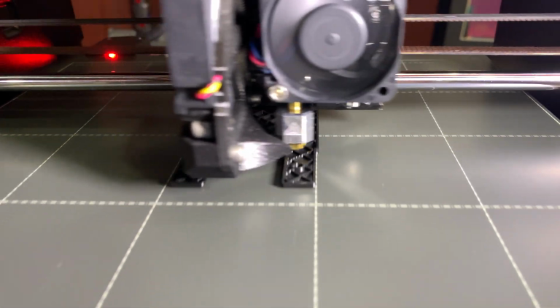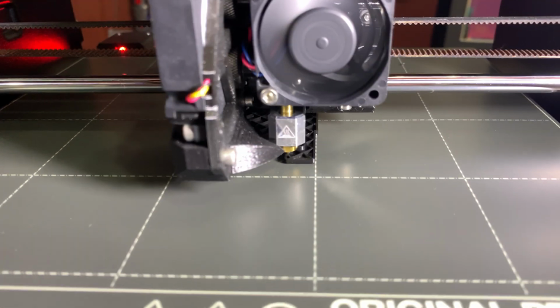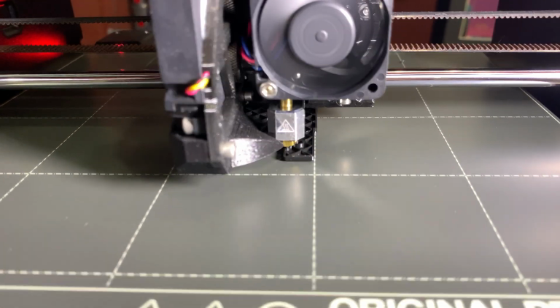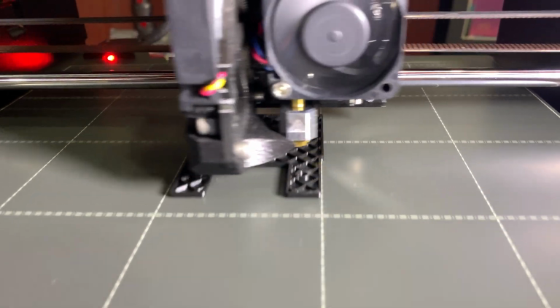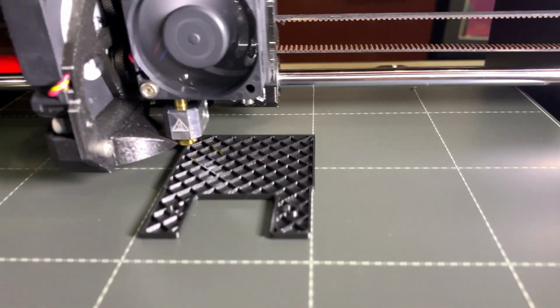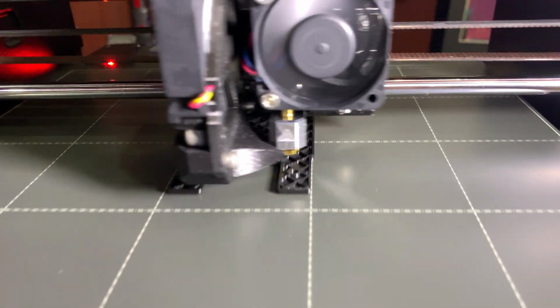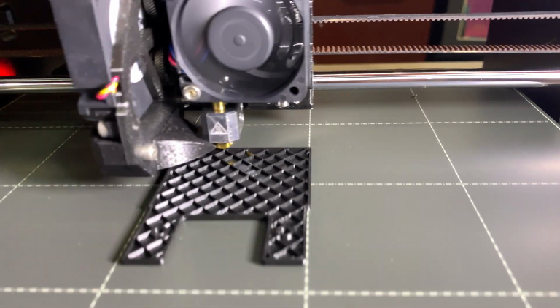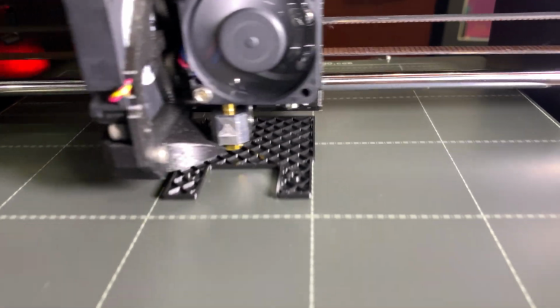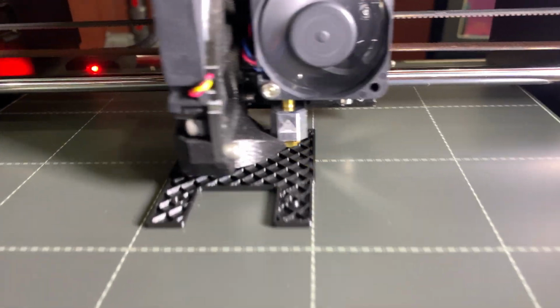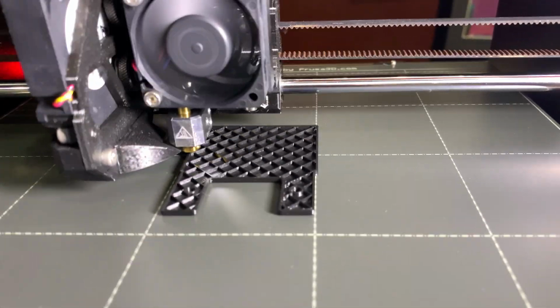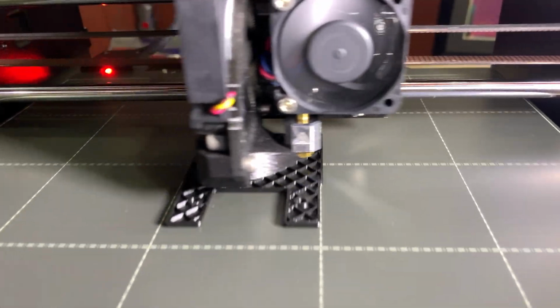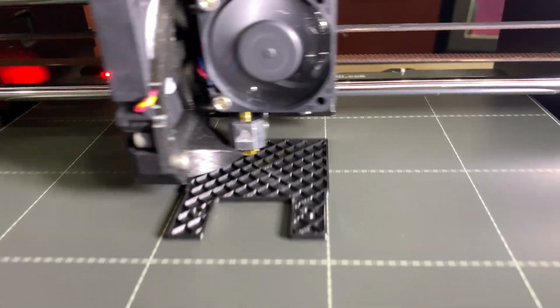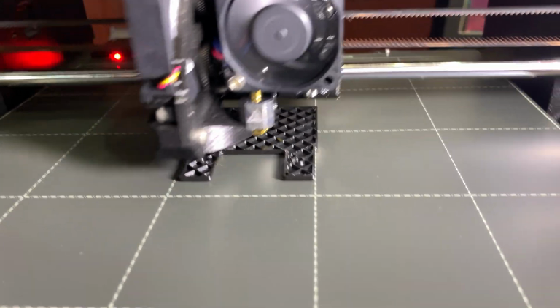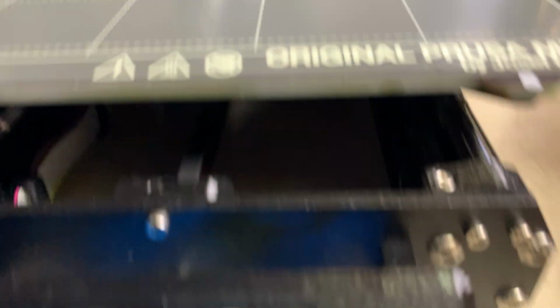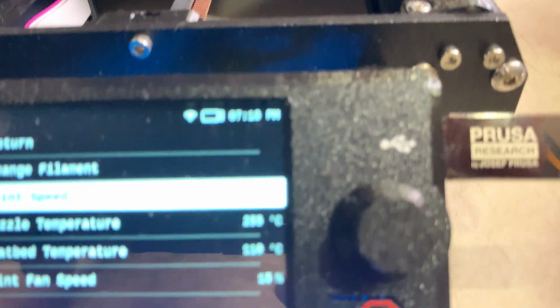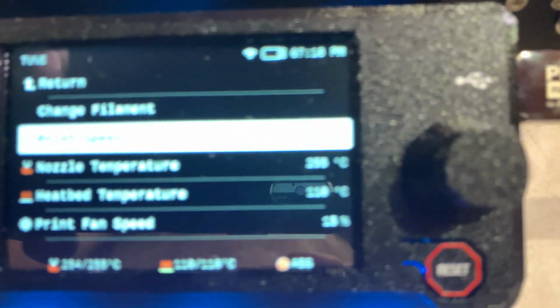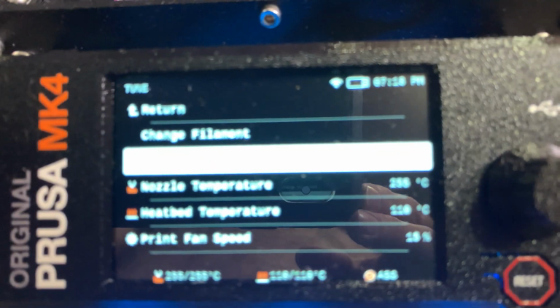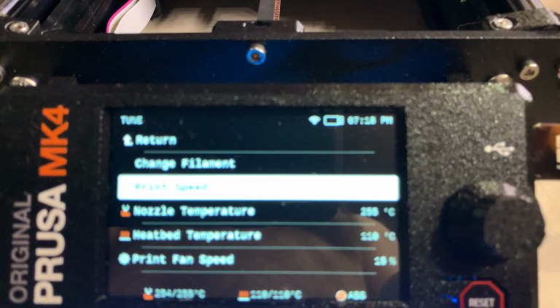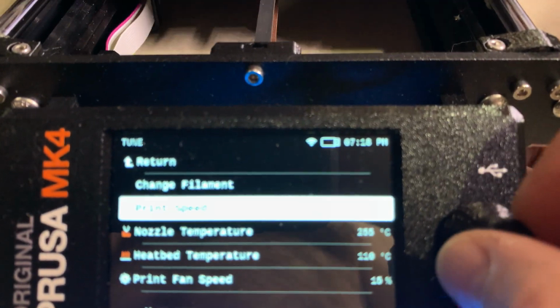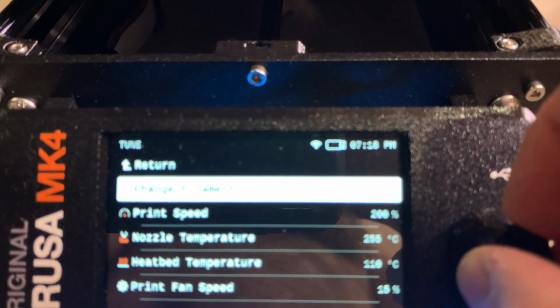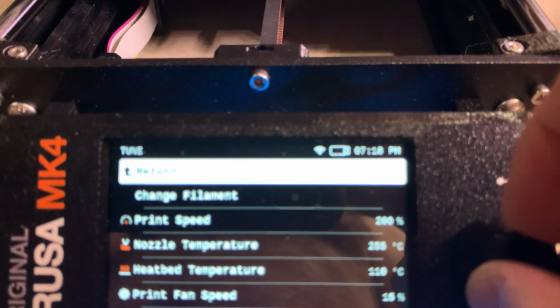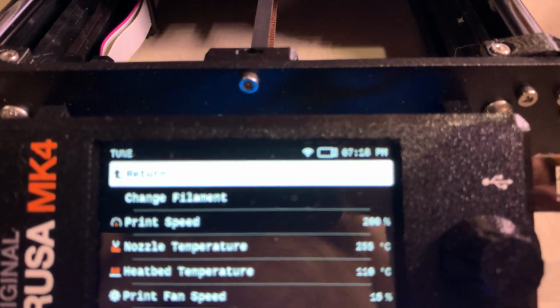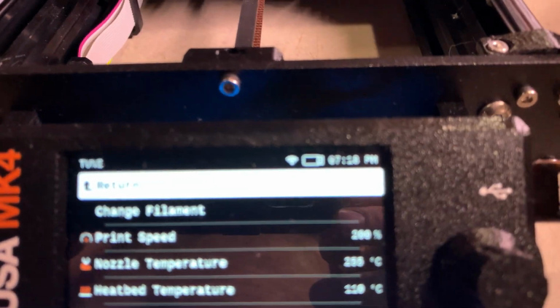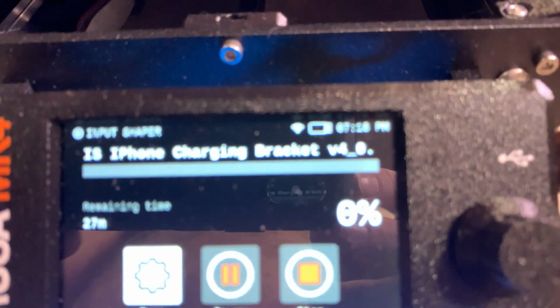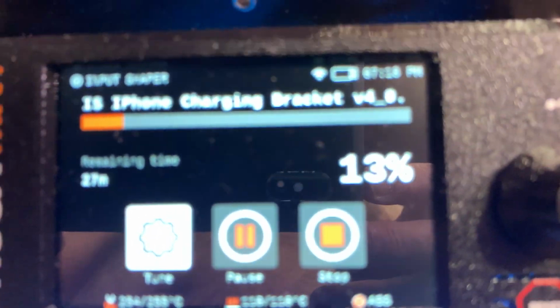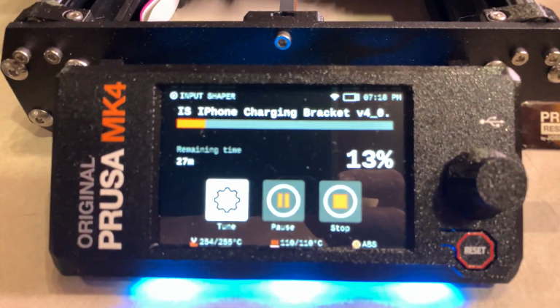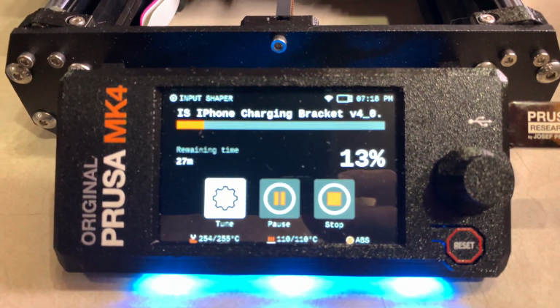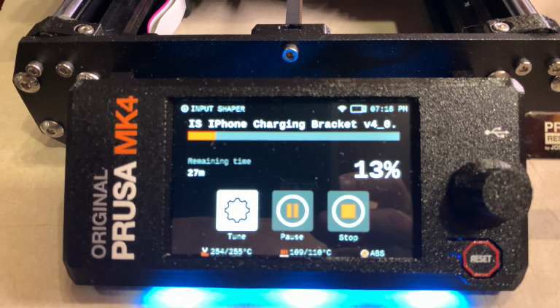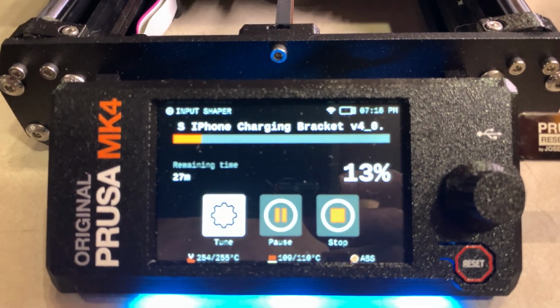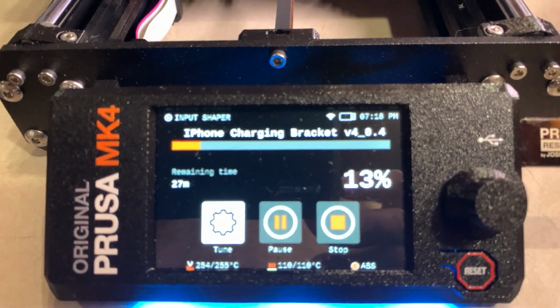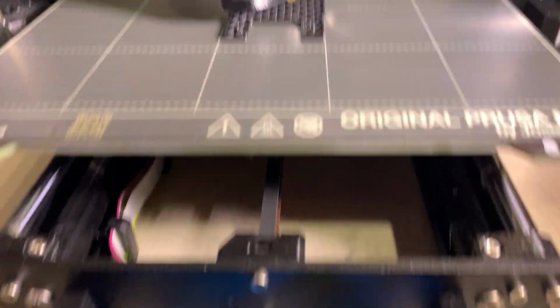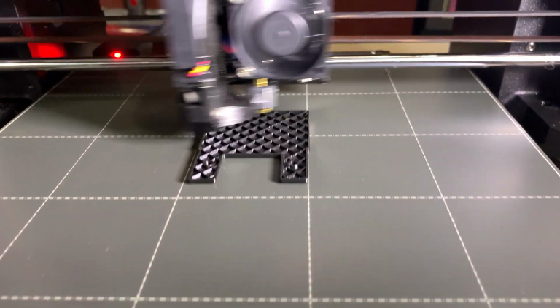Yeah, why not? 300. Hear the tone of the machine change? I mean, the steppers on this are doing great. There's 200.